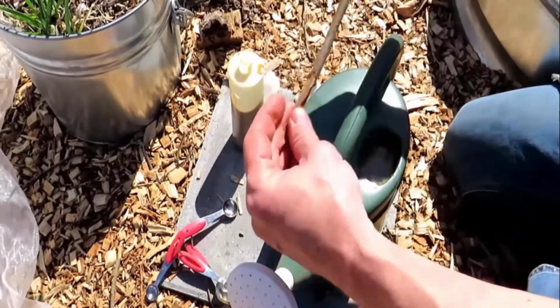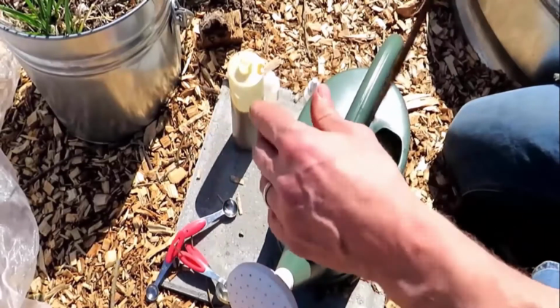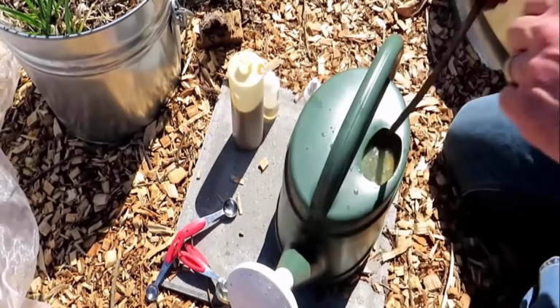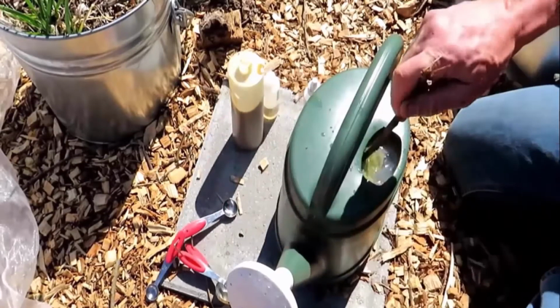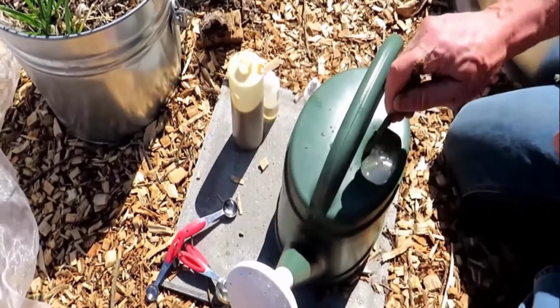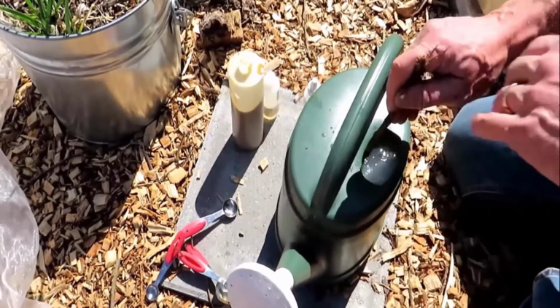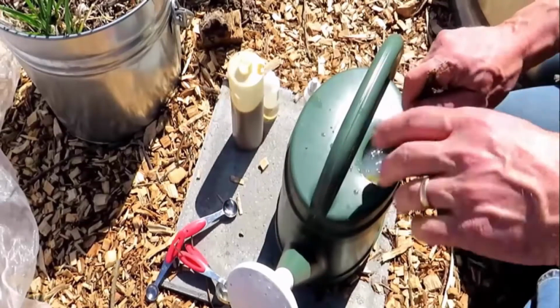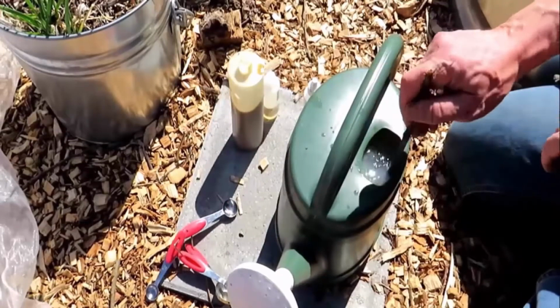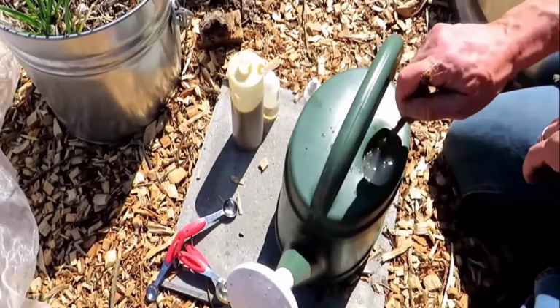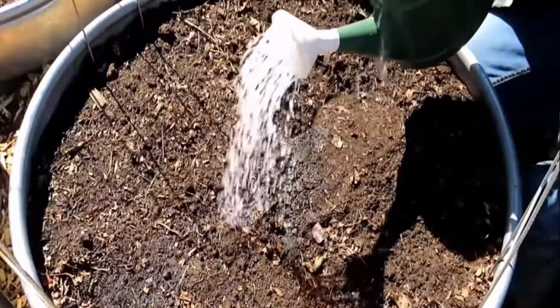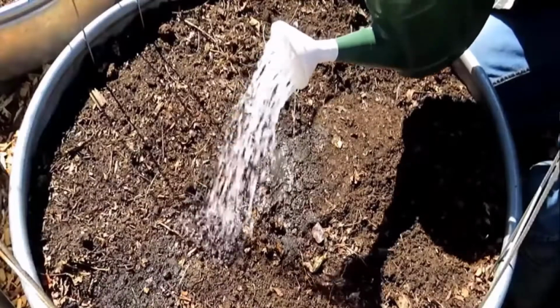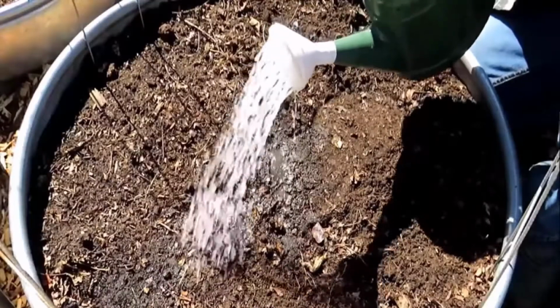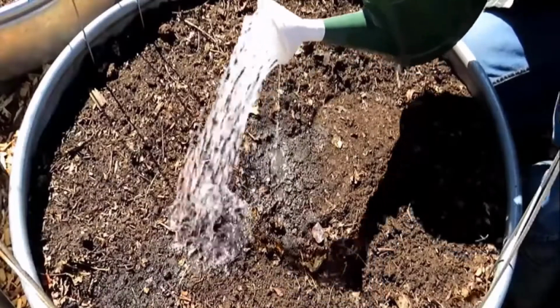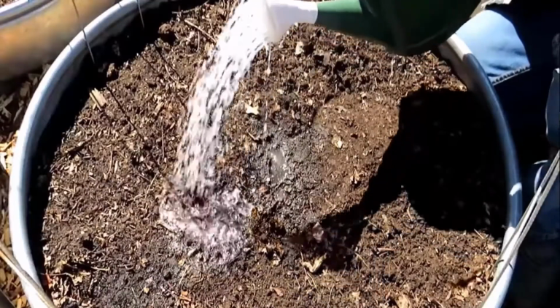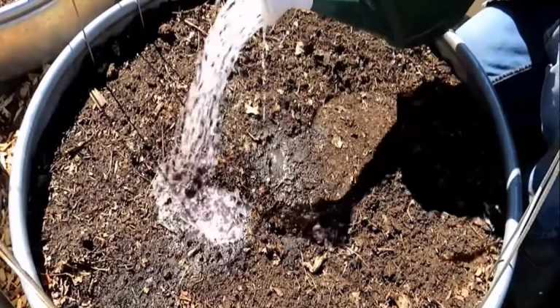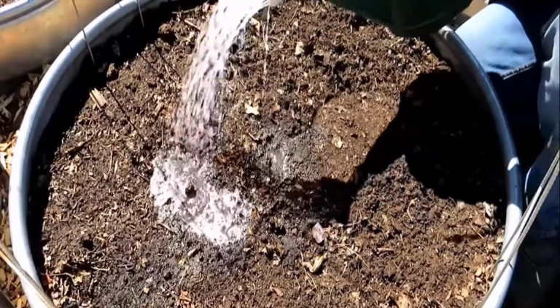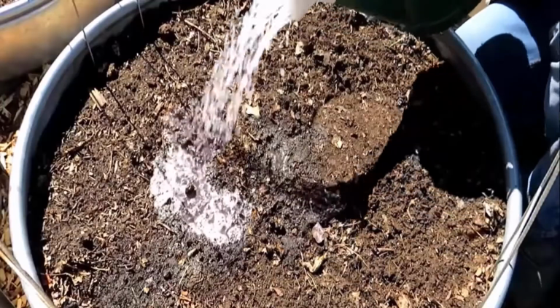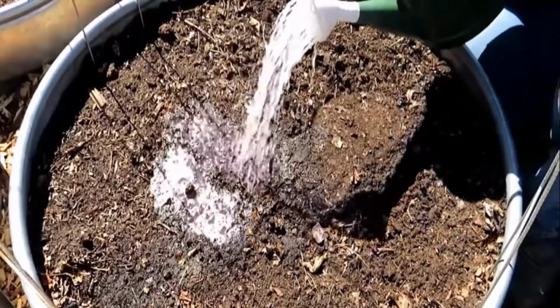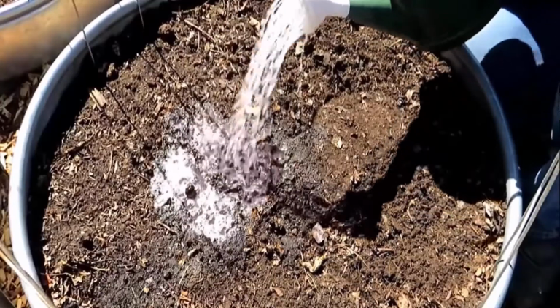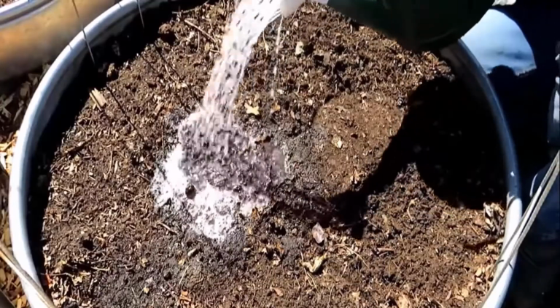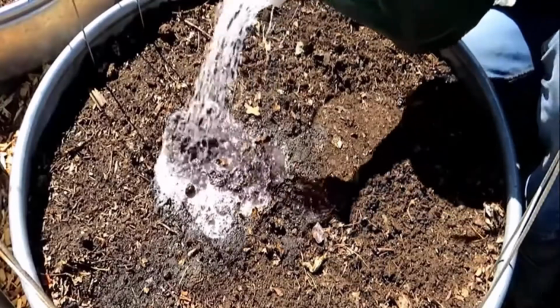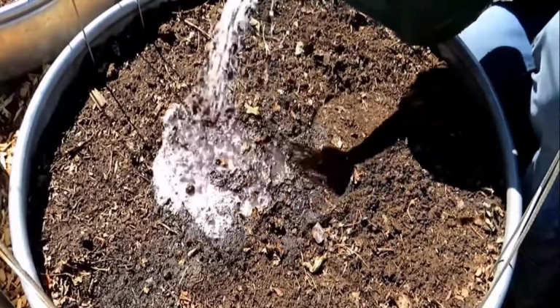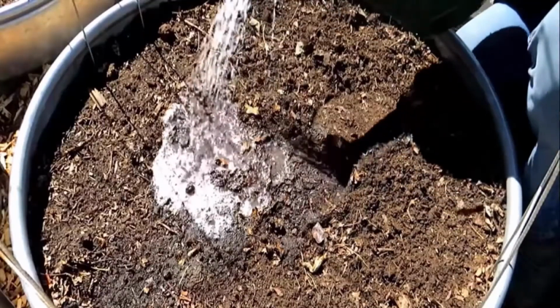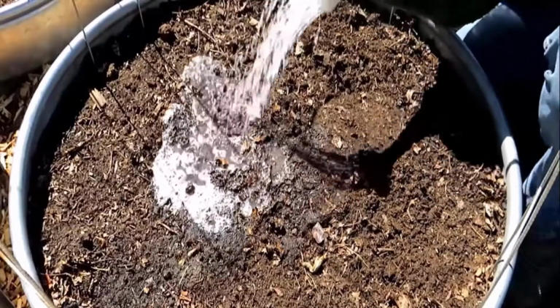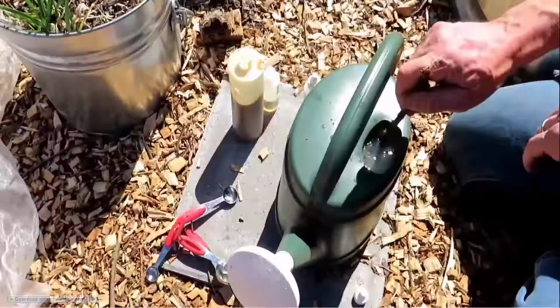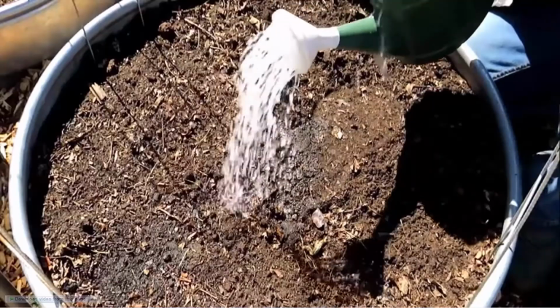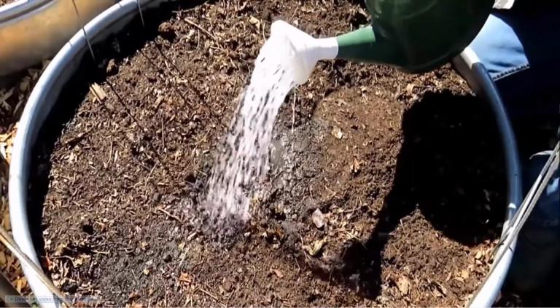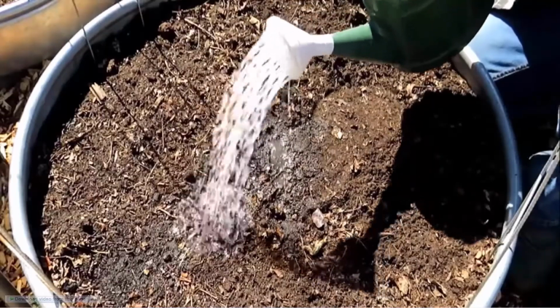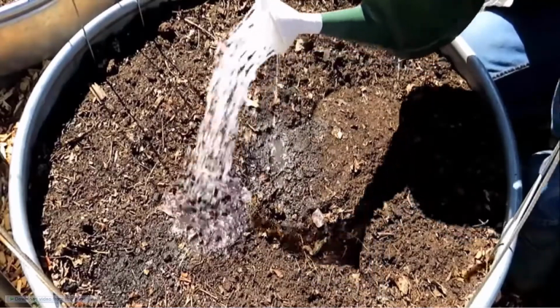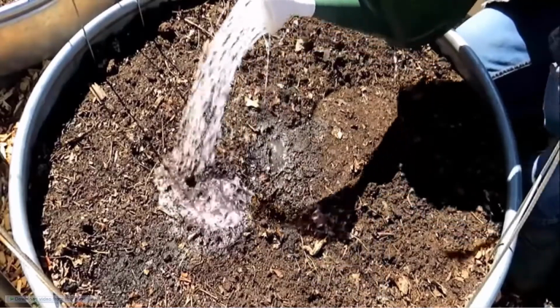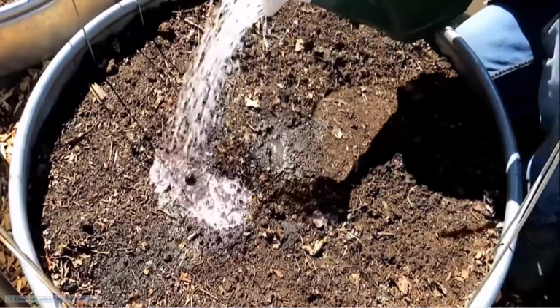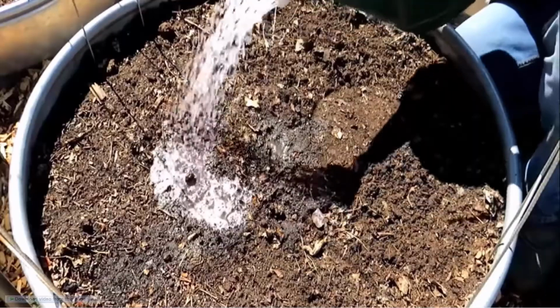Mix all the ingredients very well, then pour this solution into the affected area. You will easily get rid of grubs in your lawn without leaving harmful residue.